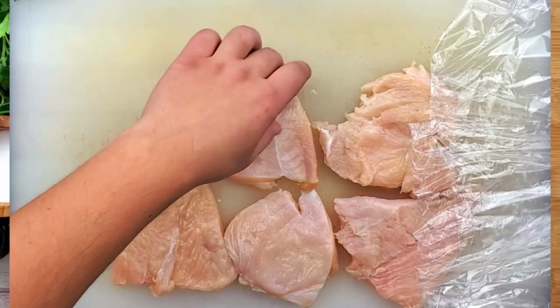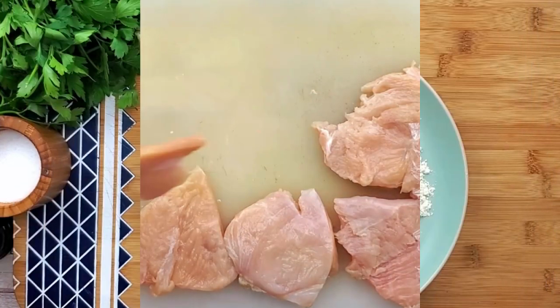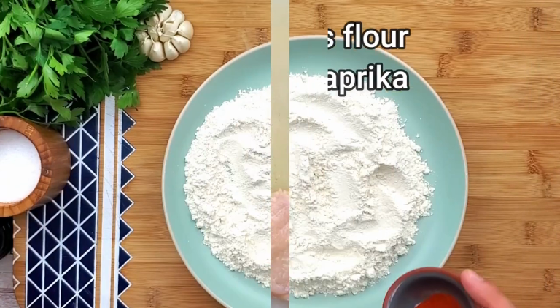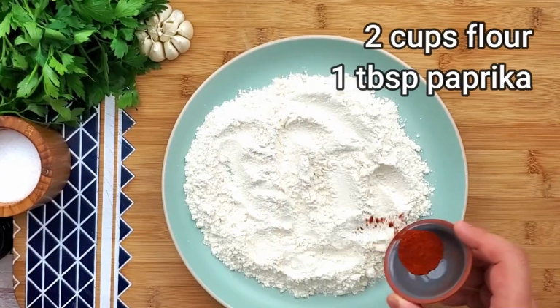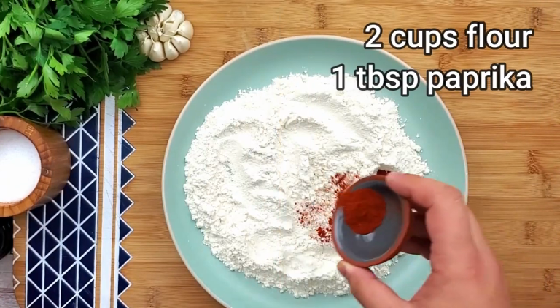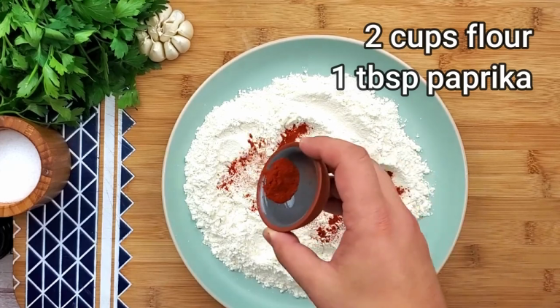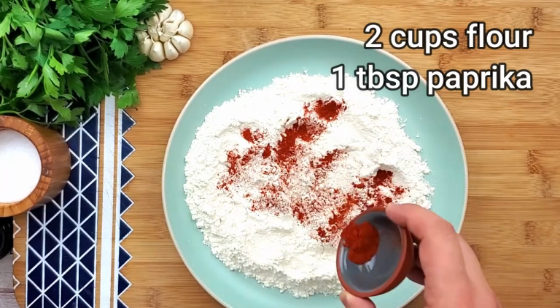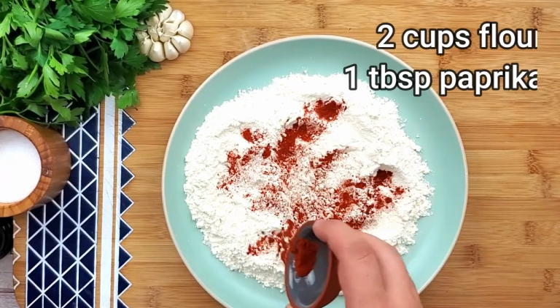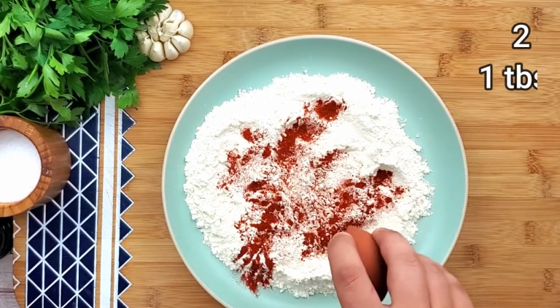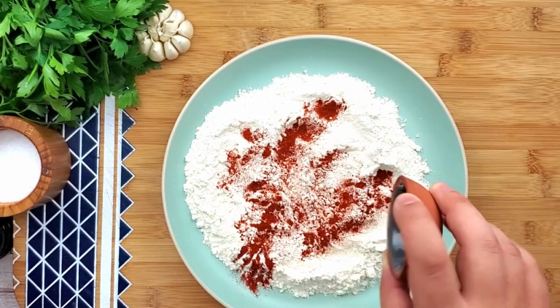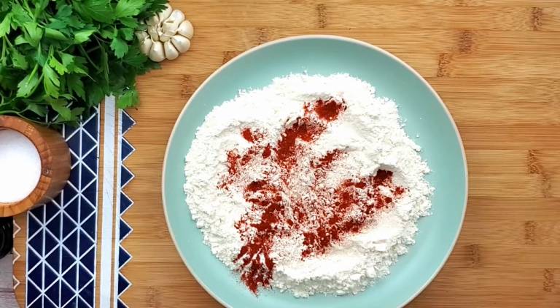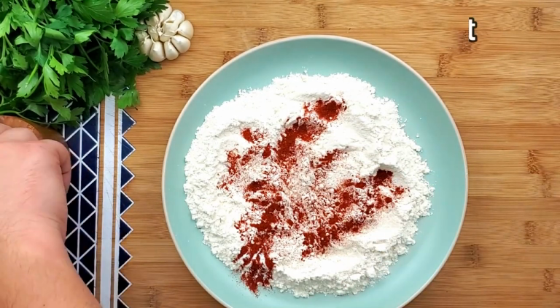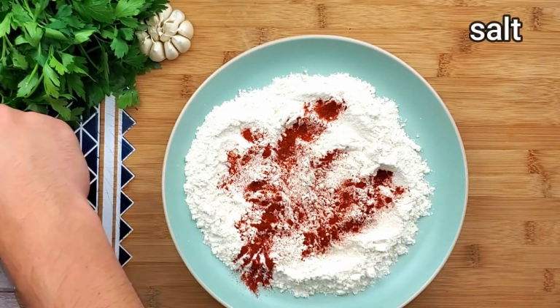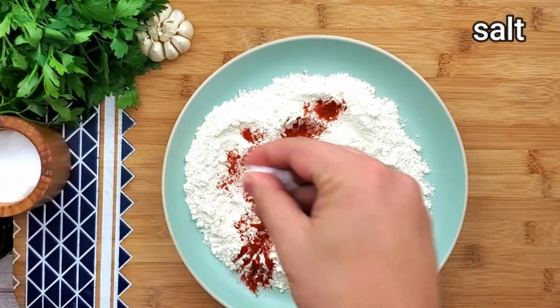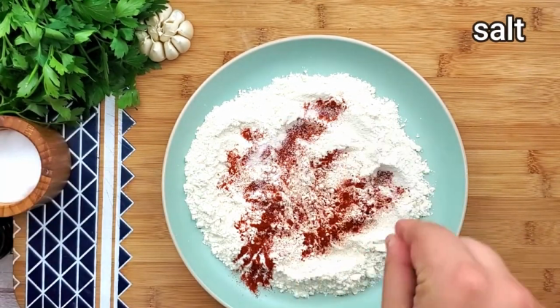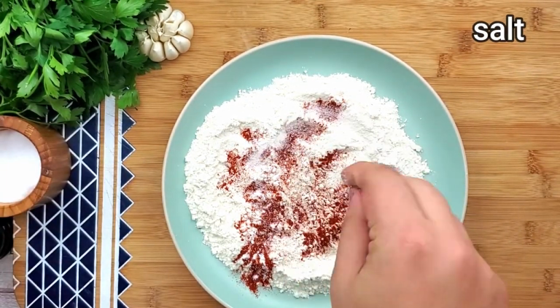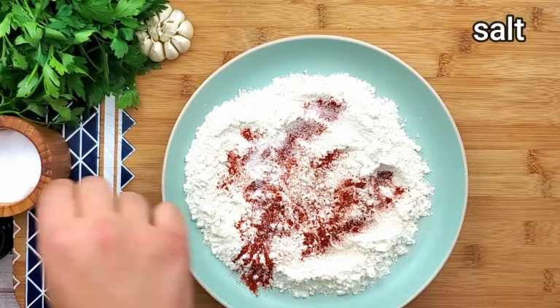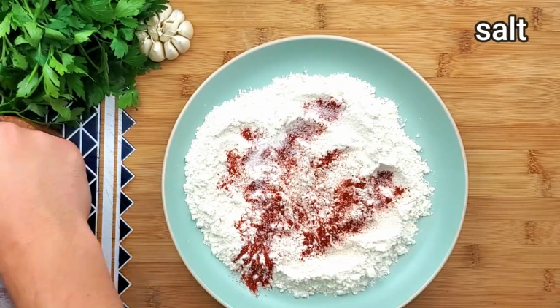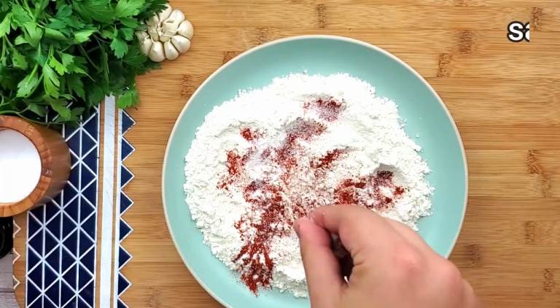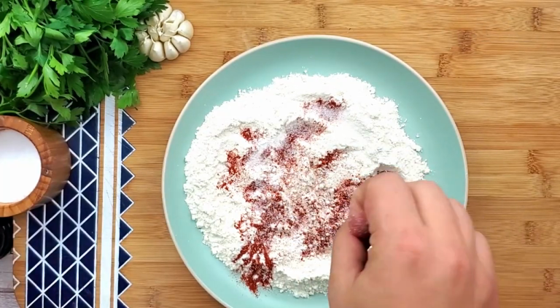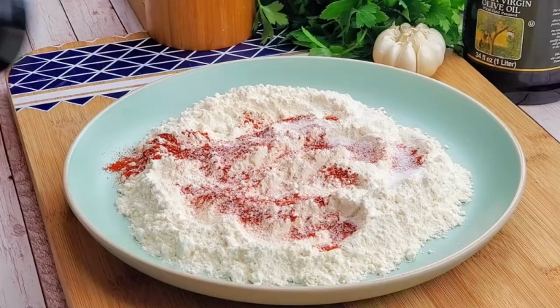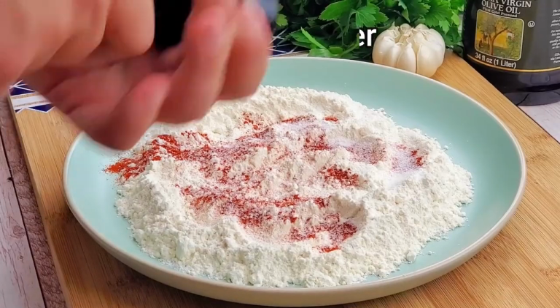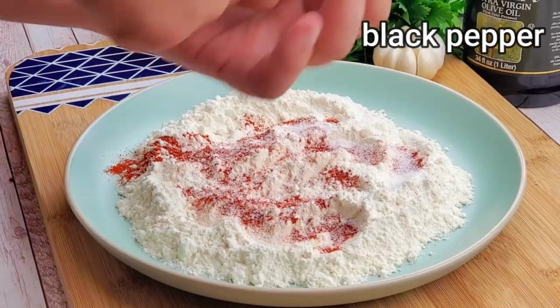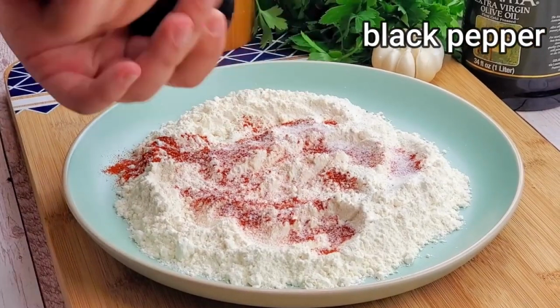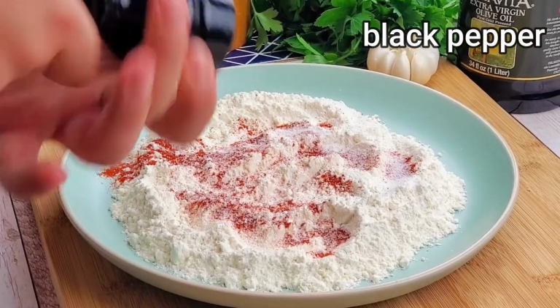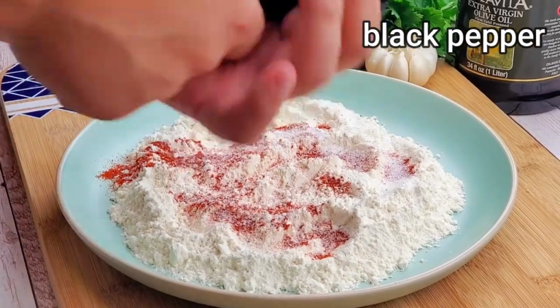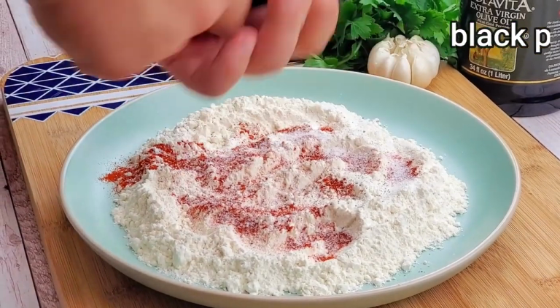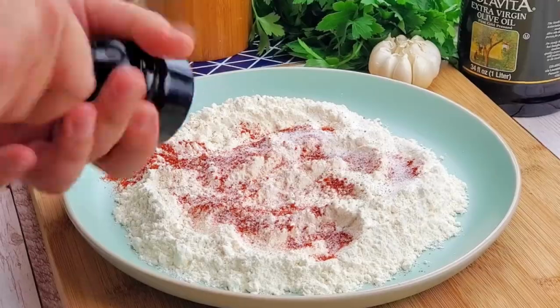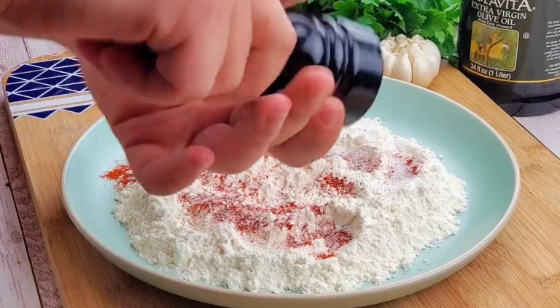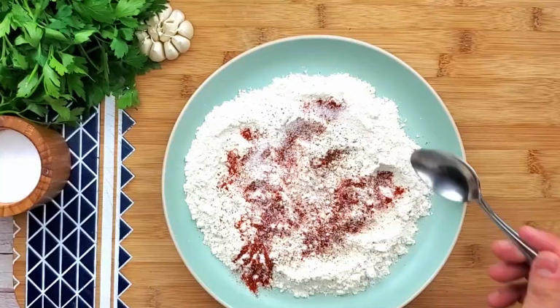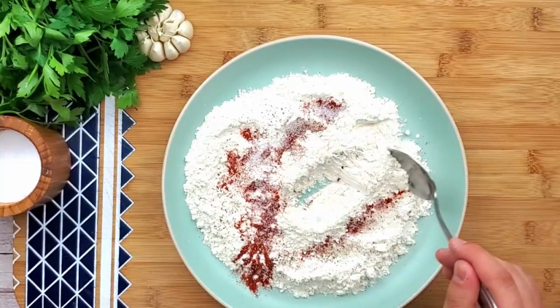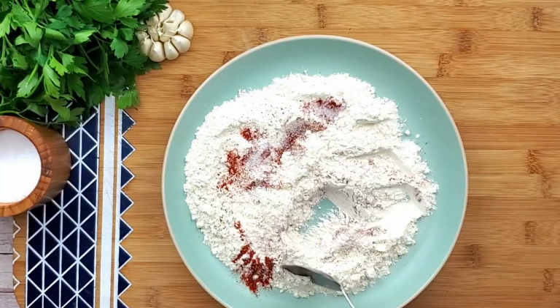Take a plate with flour. I like to season it with paprika for coloring. Add salt and pepper. Mix it well together.